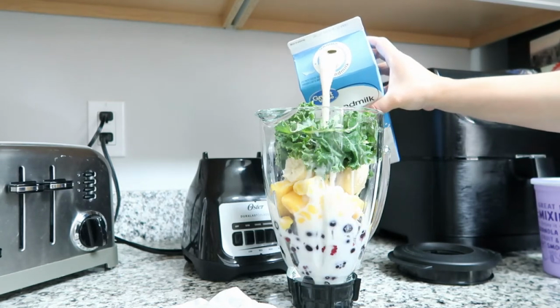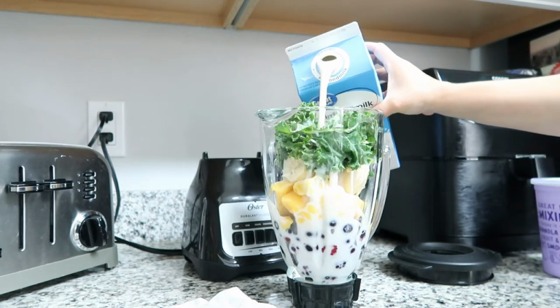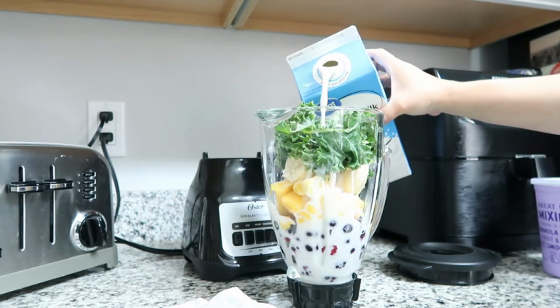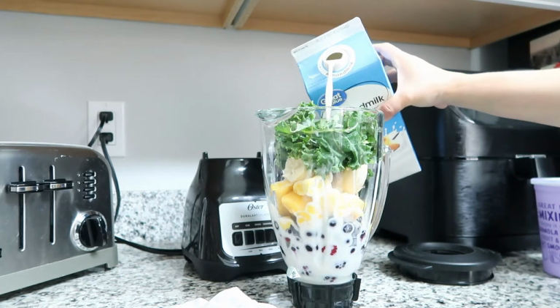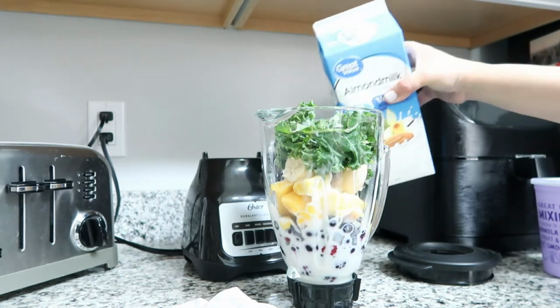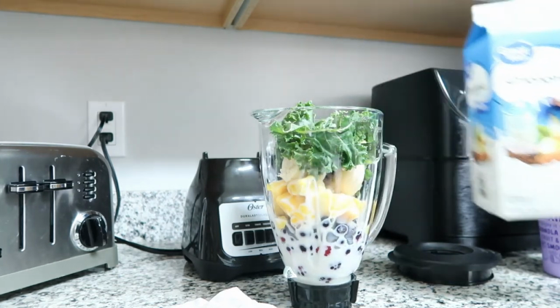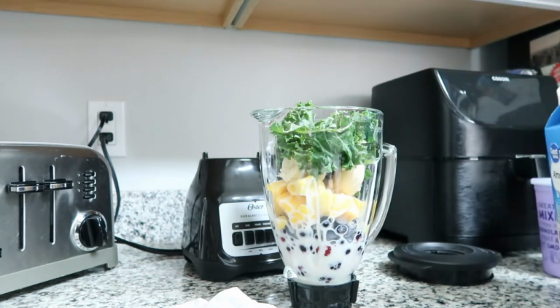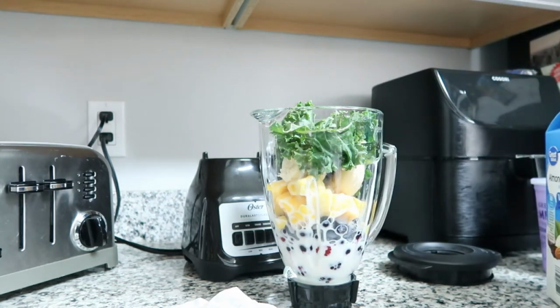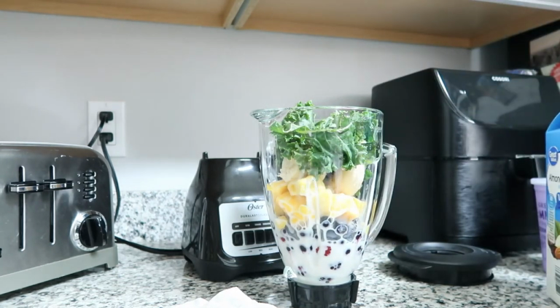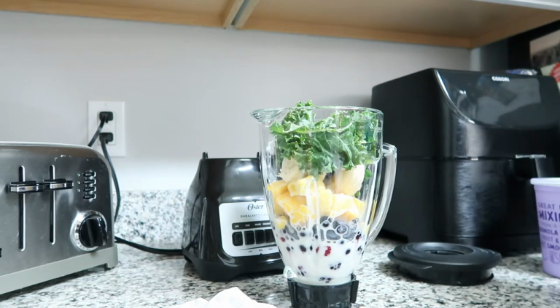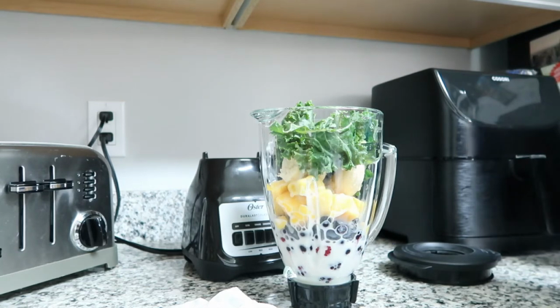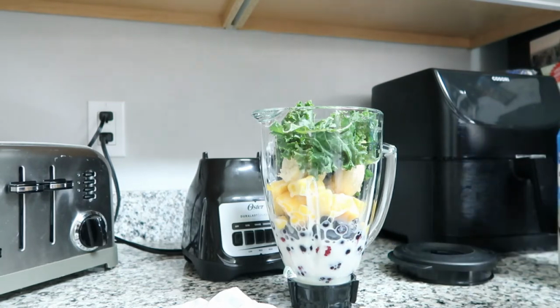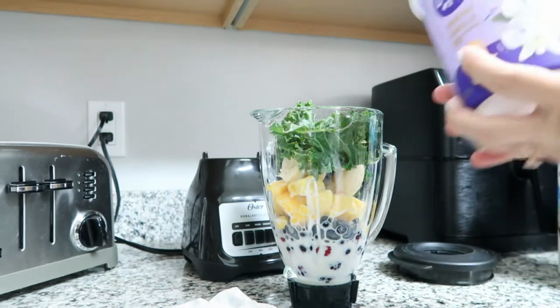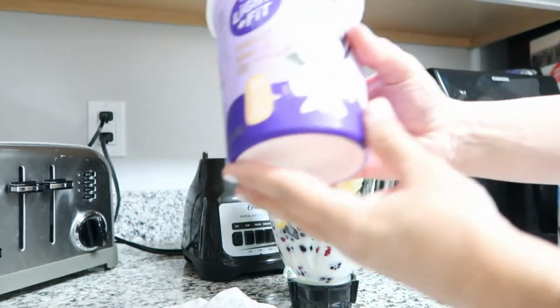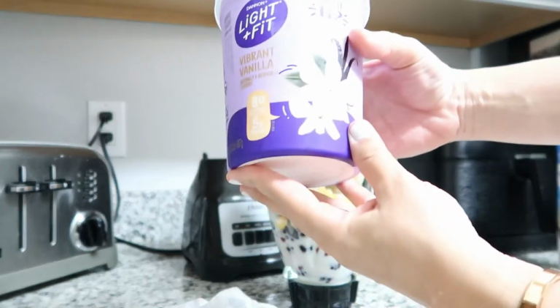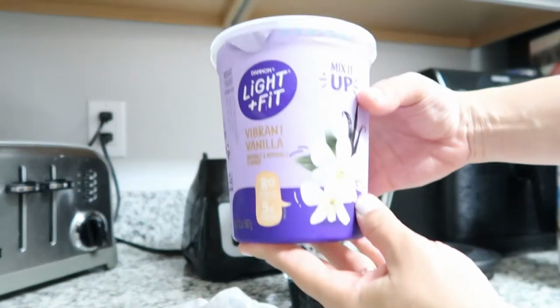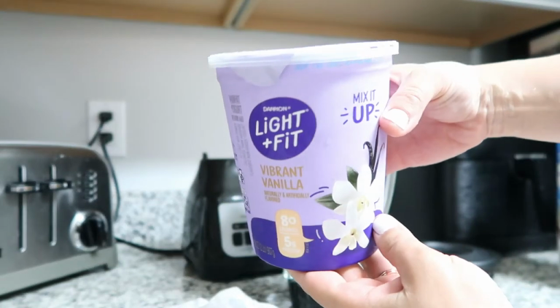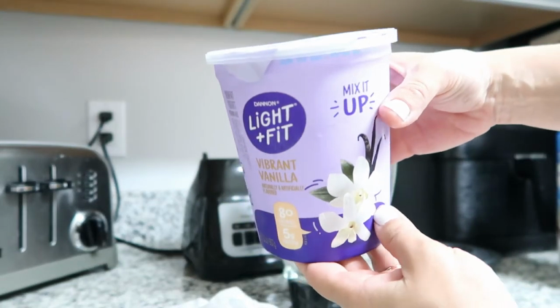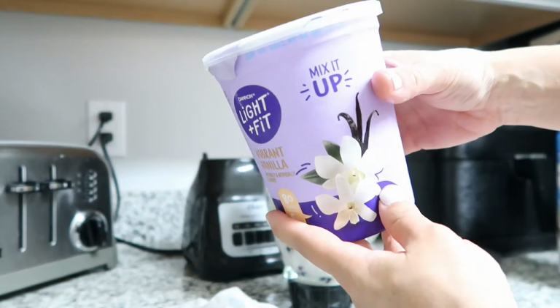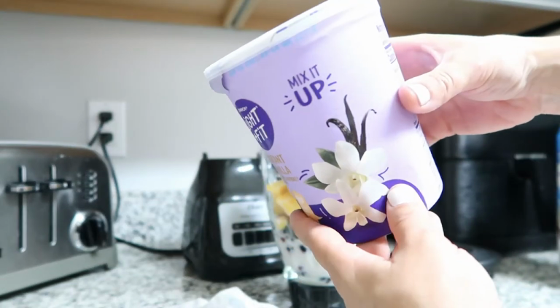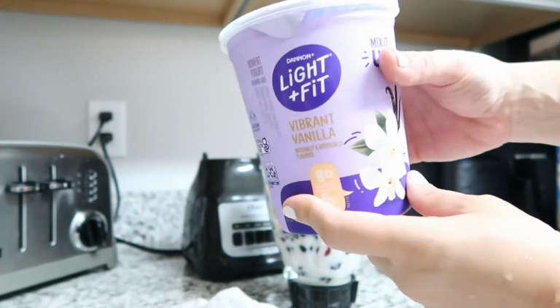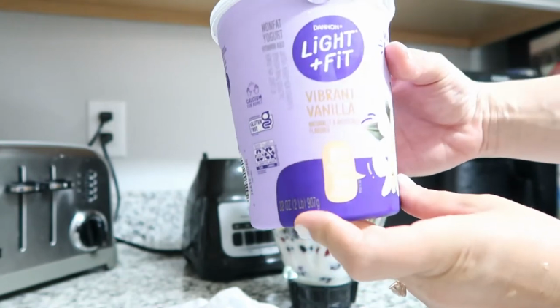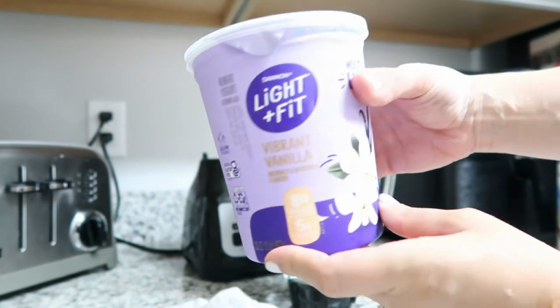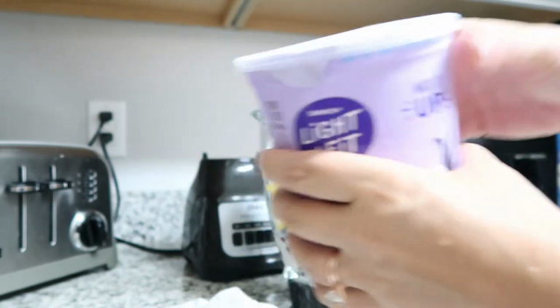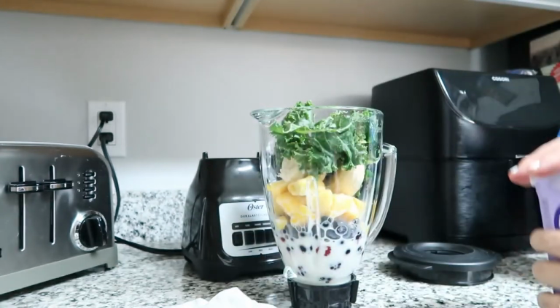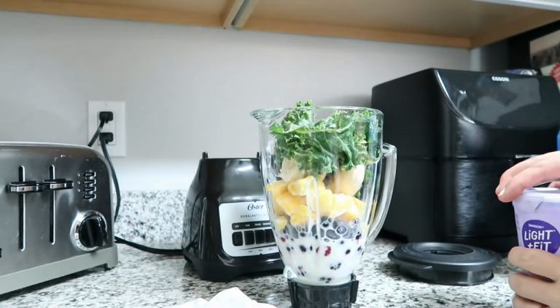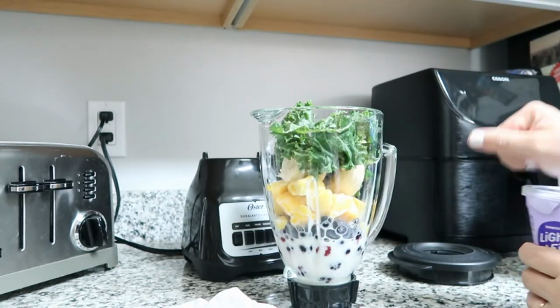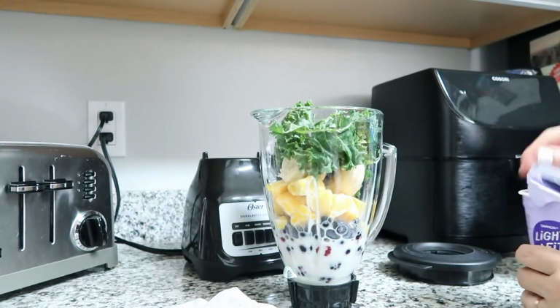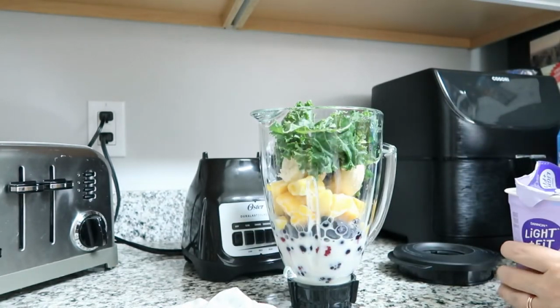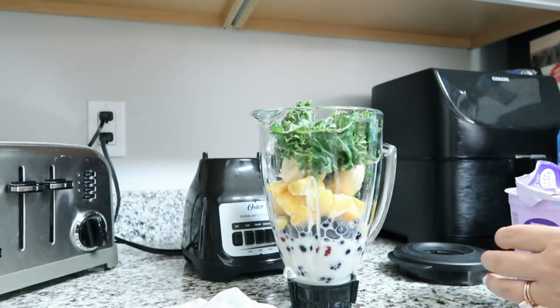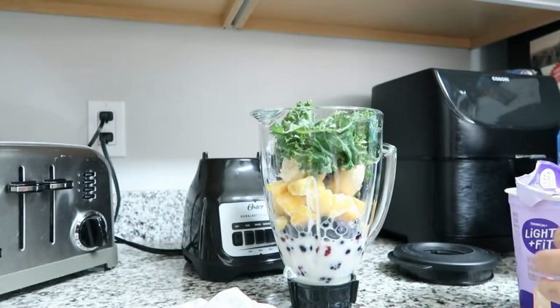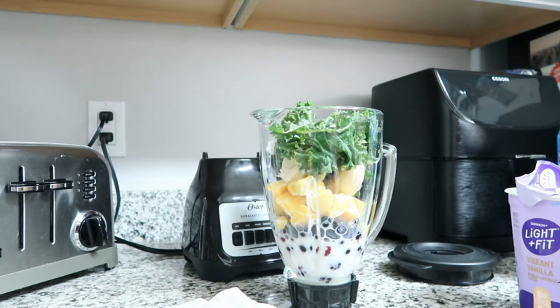This smoothie is basically a substitute for coffee in the afternoon. I need a little pick-me-up and a smoothie is a really great way to get your energy levels up, pregnant or not pregnant. Since I can only have like two cups of coffee a day, this is a great way for me to get some extra energy.